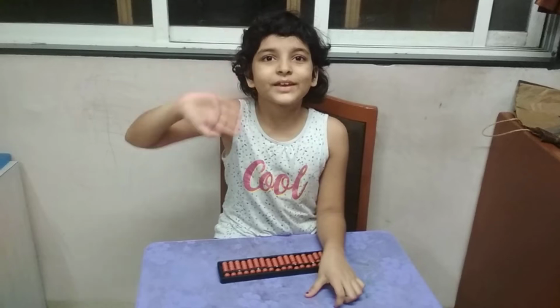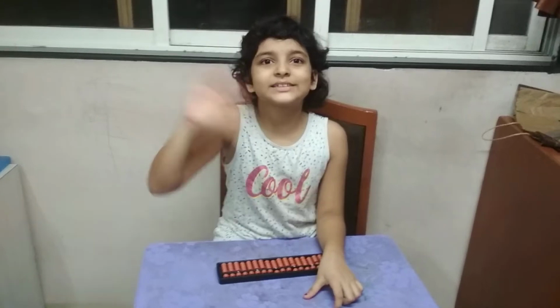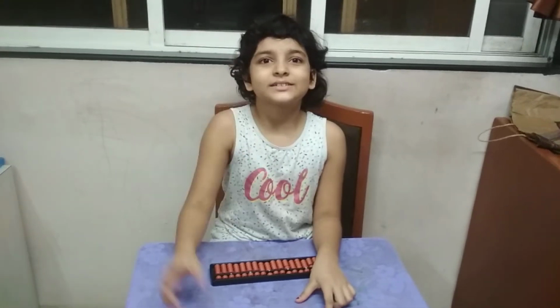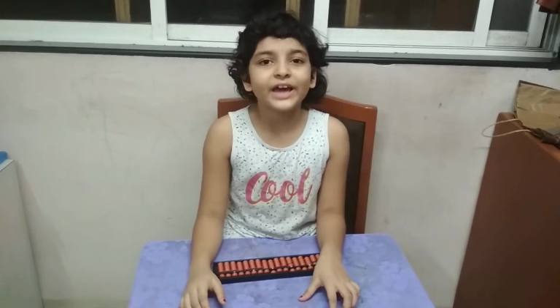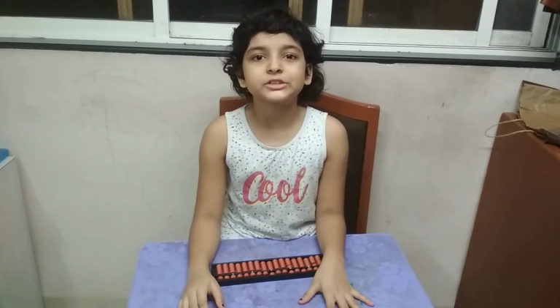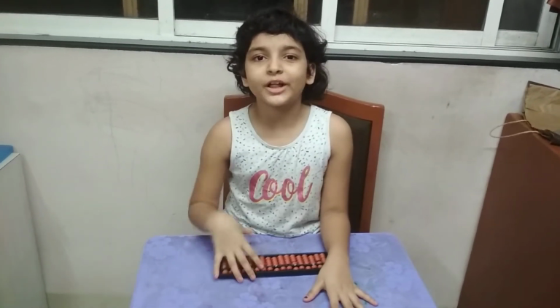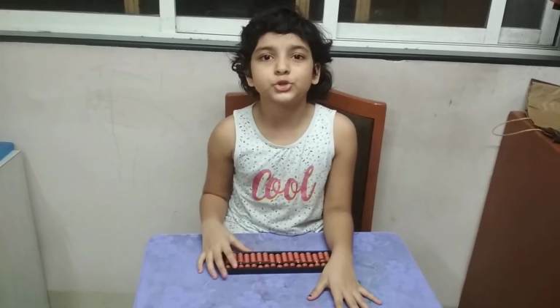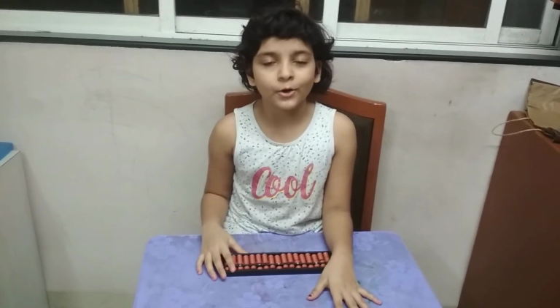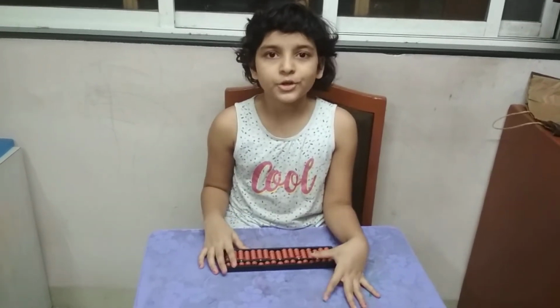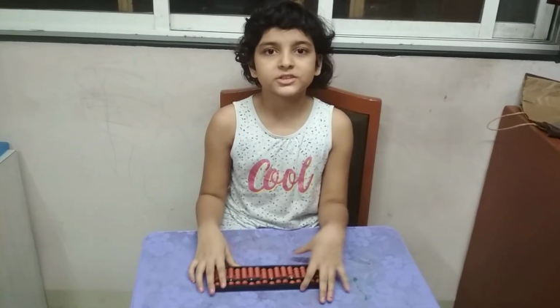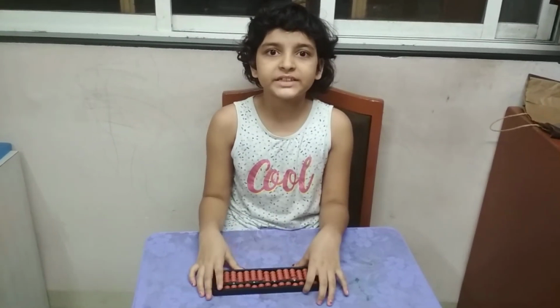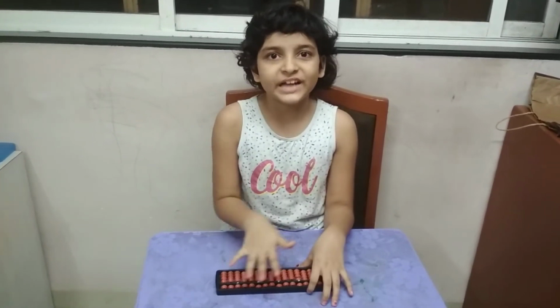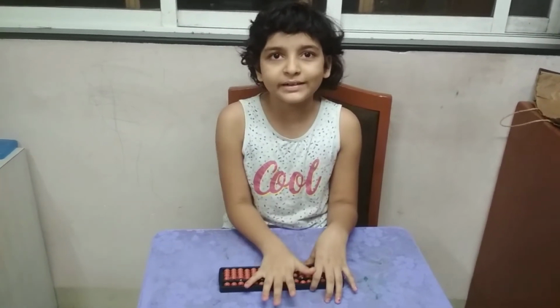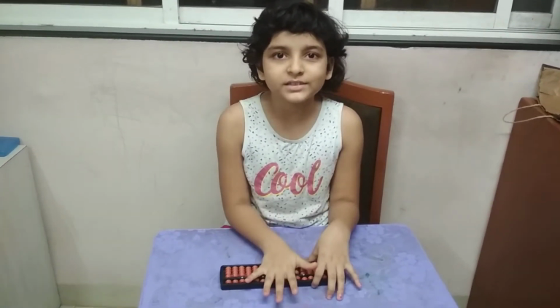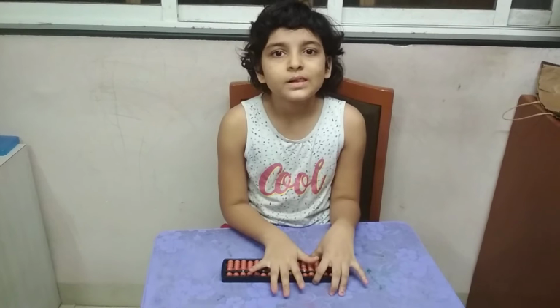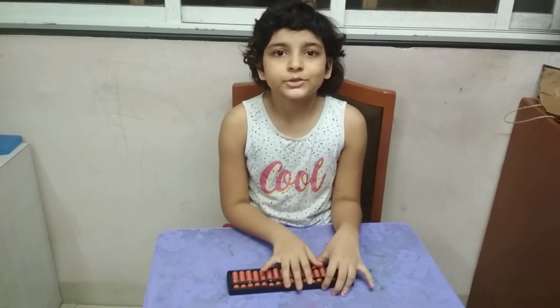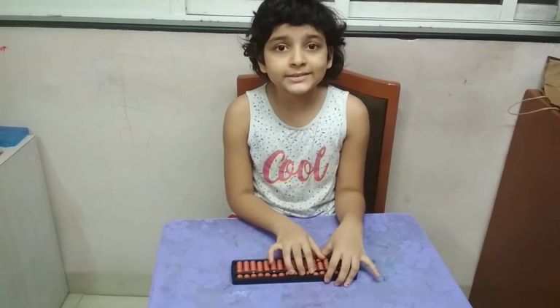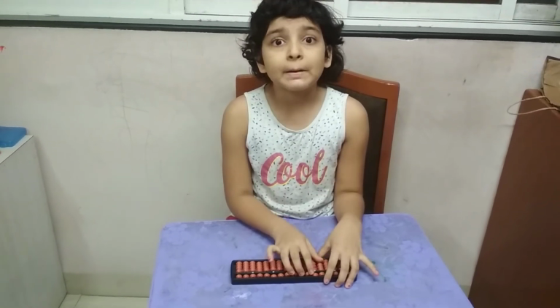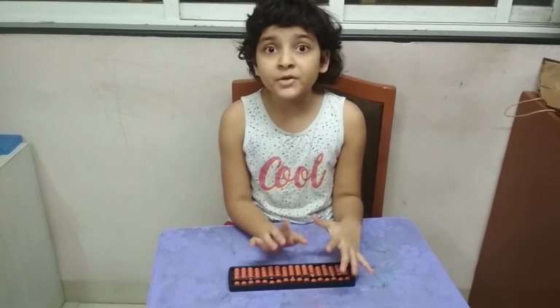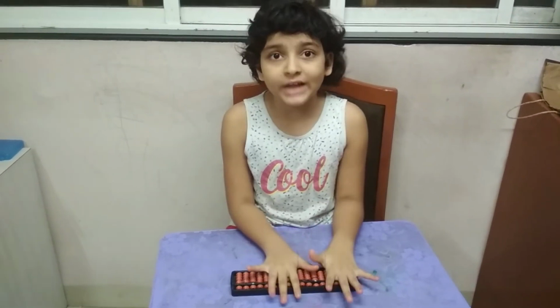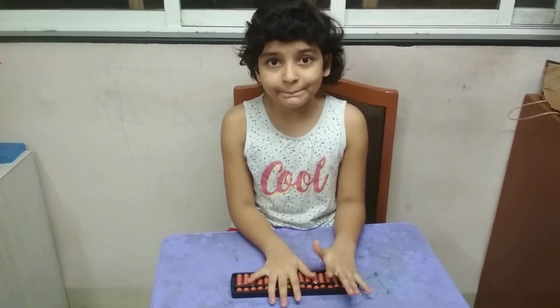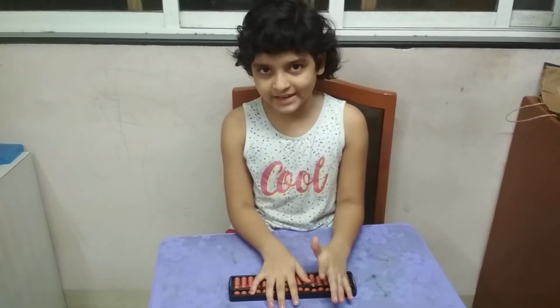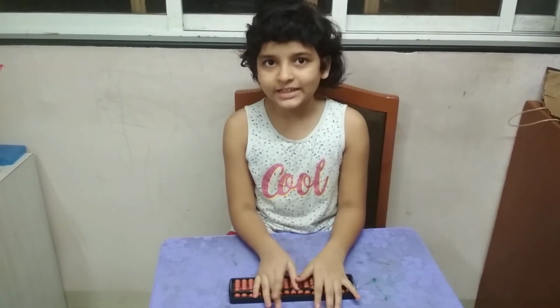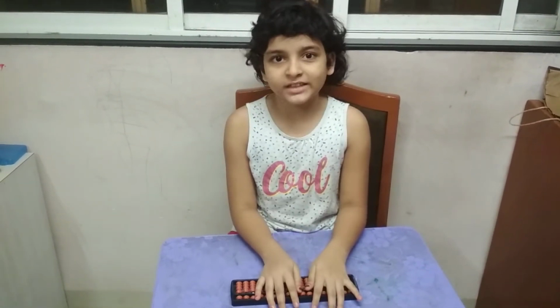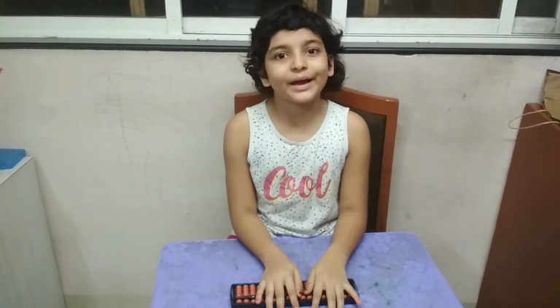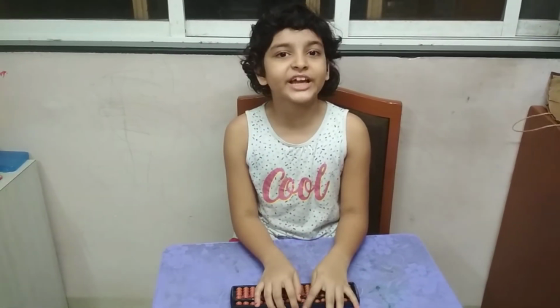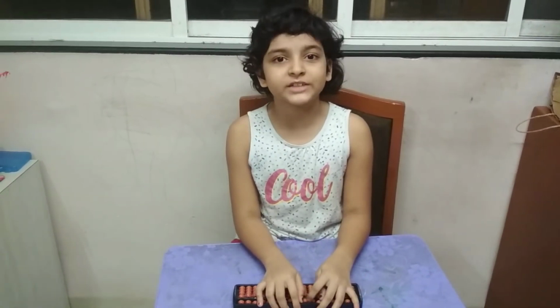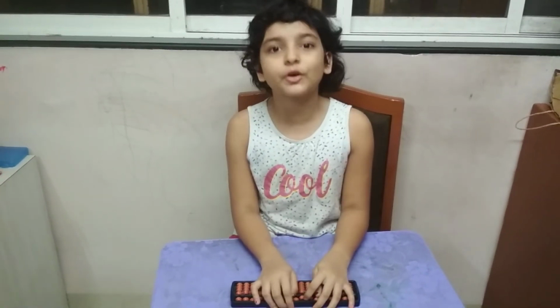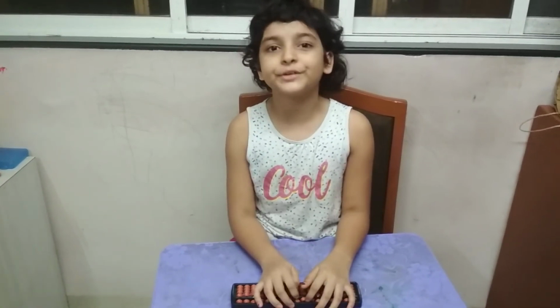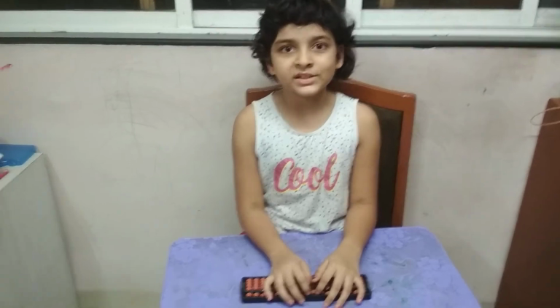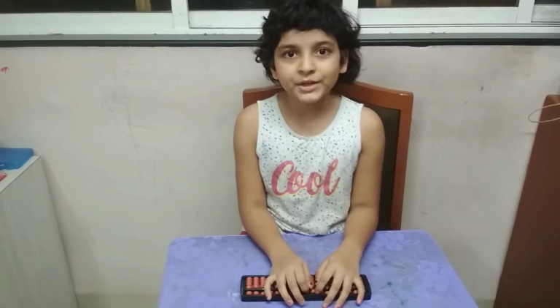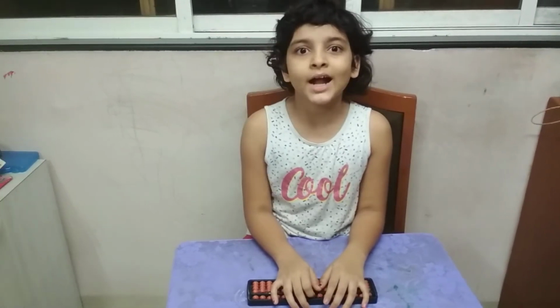Friends, today I will show you how to use the beads in the abacus. Before starting, please like, subscribe and share my channel for more videos. So let's start.